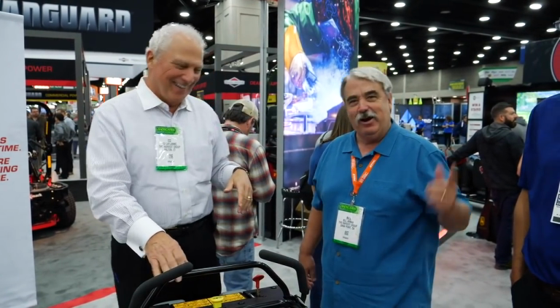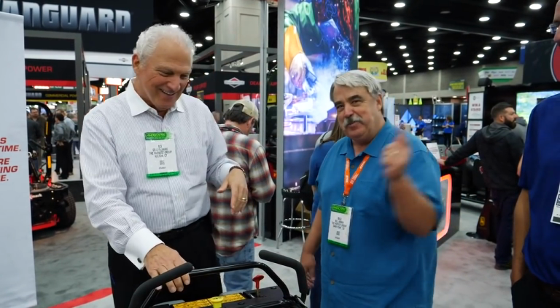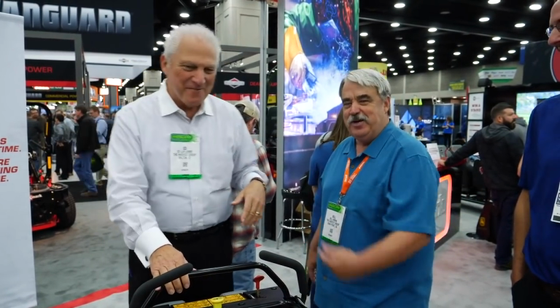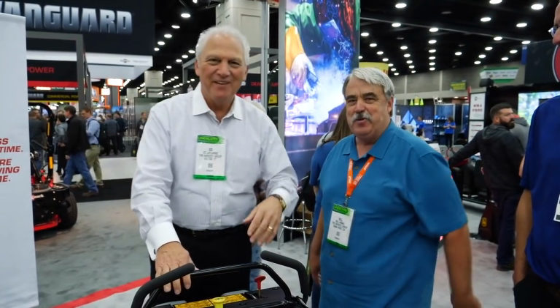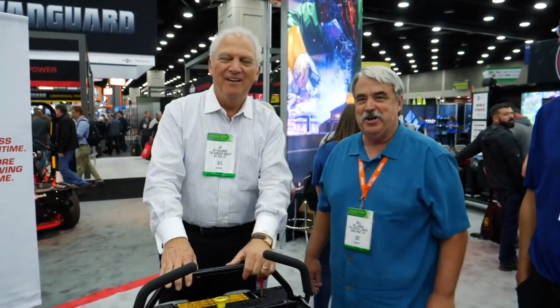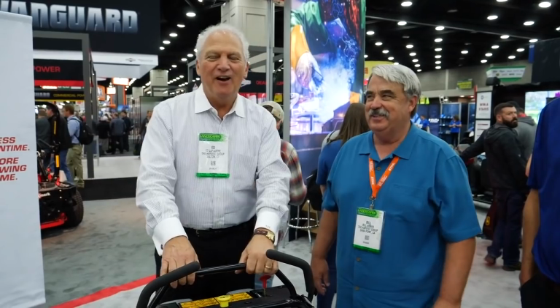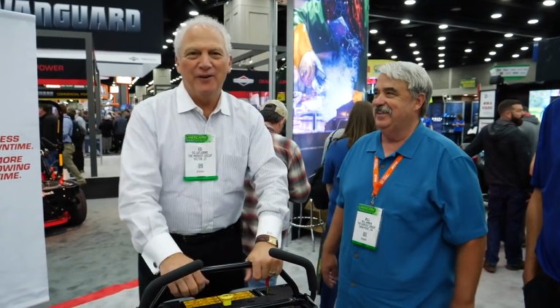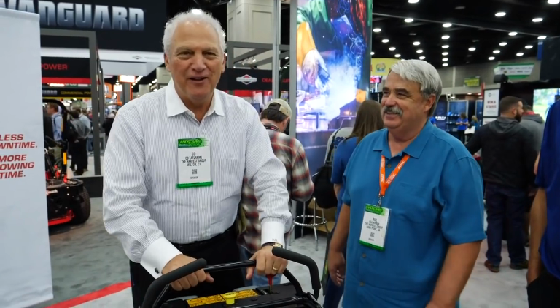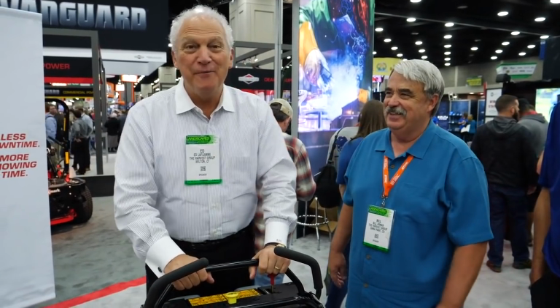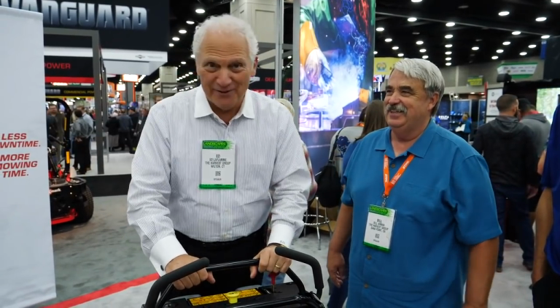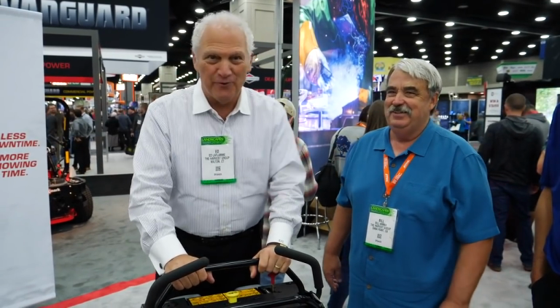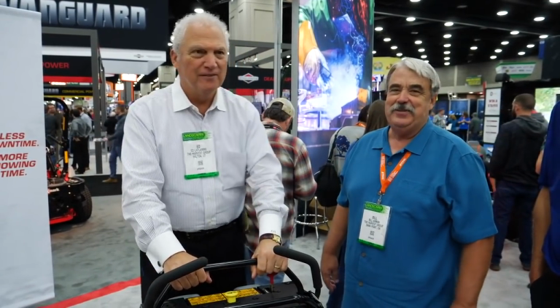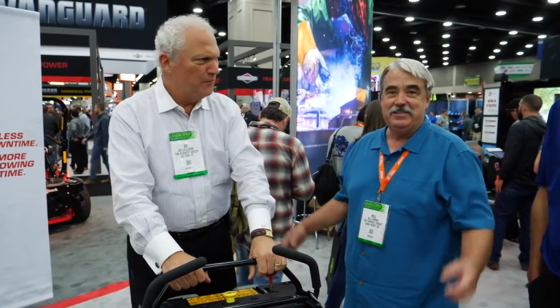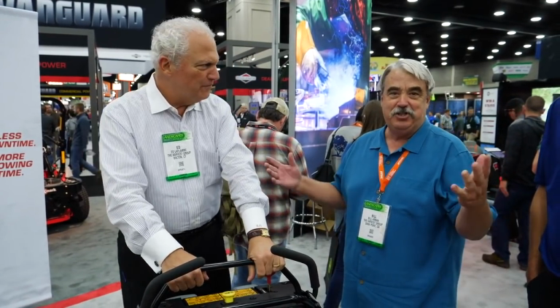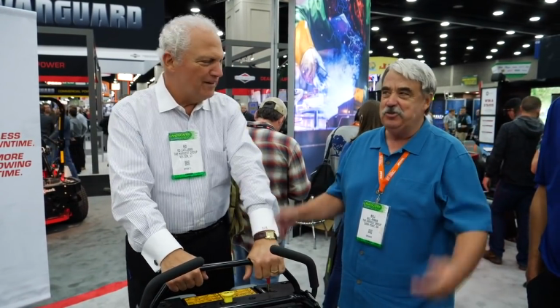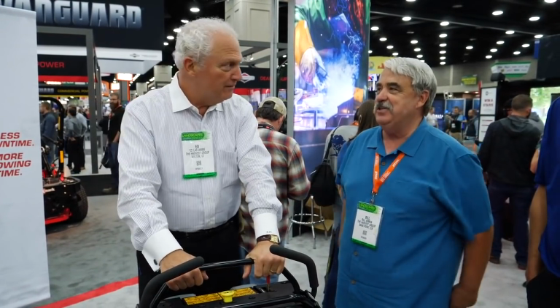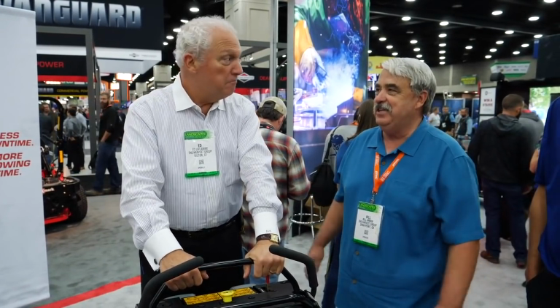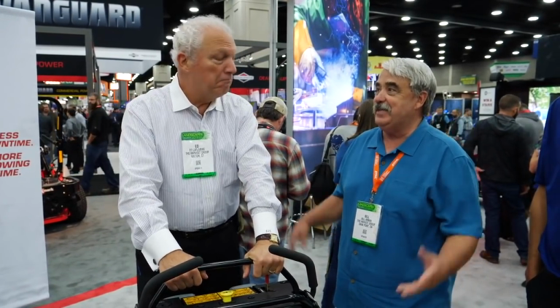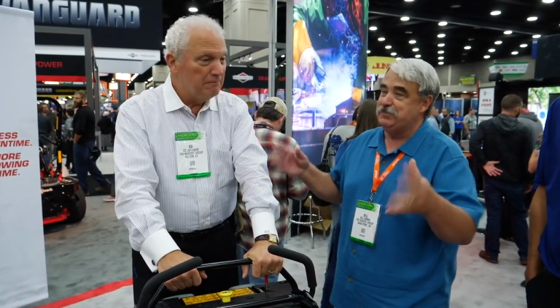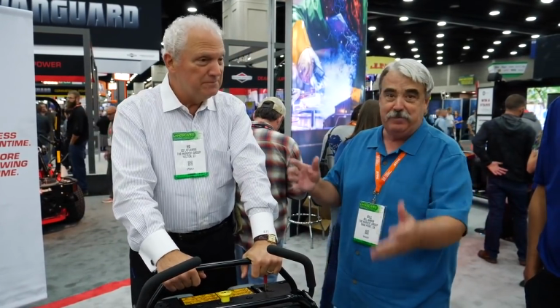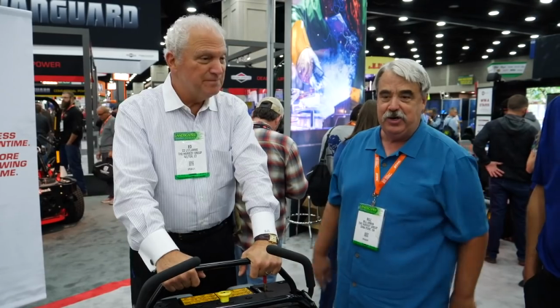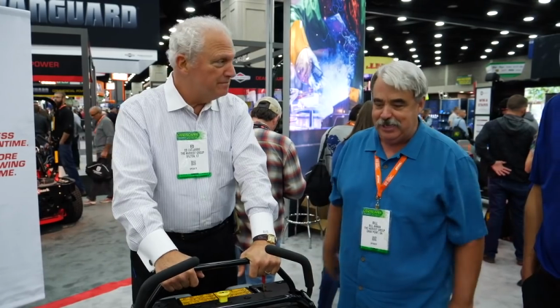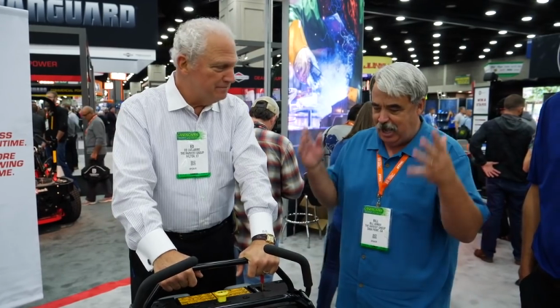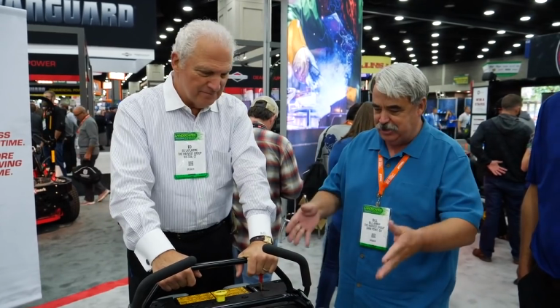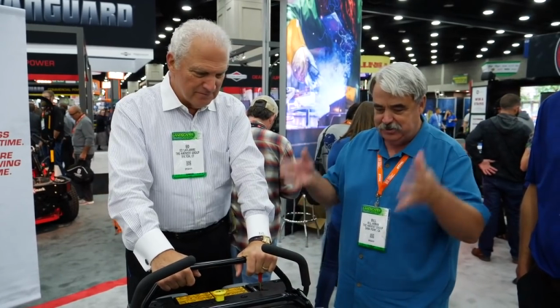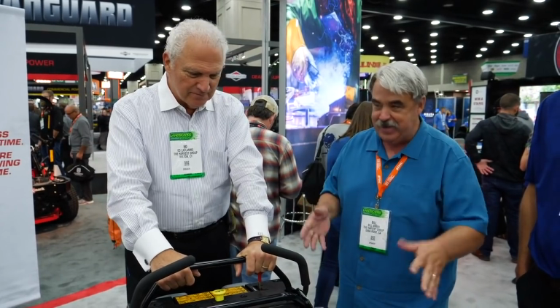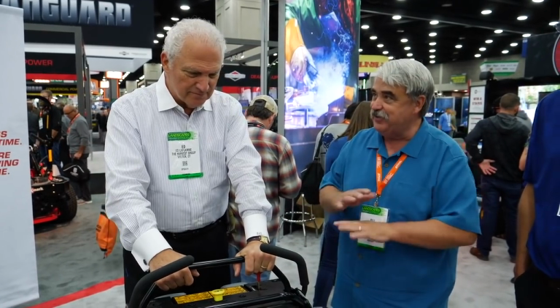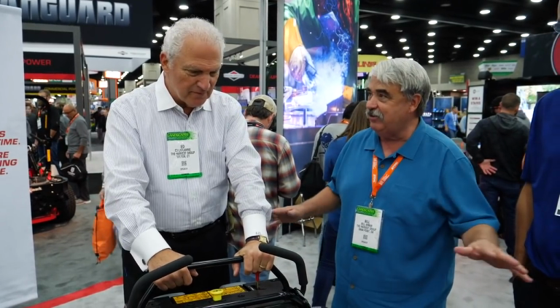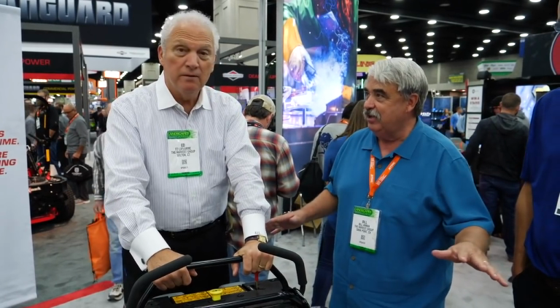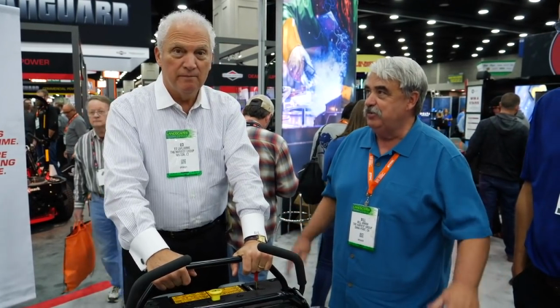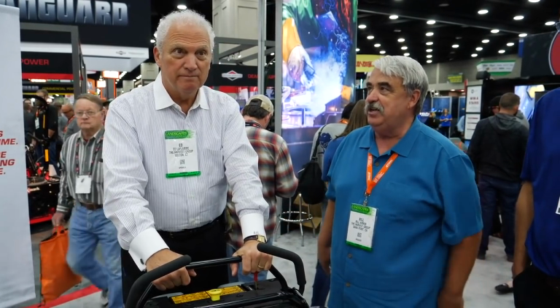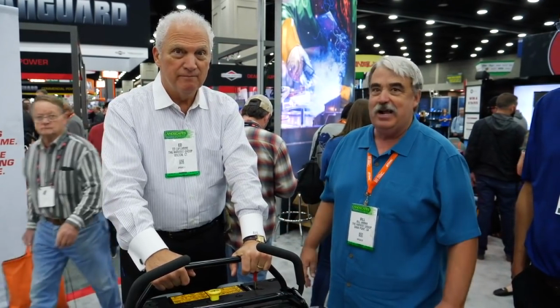Head Harvester Bill Armand here from the West Coast. Head Harvester Ed LaFlein from the East Coast. We're at the Landscape Show 2018. We're at the Exmark booth here. We're looking at the hottest, newest, the best, the fastest machine around.